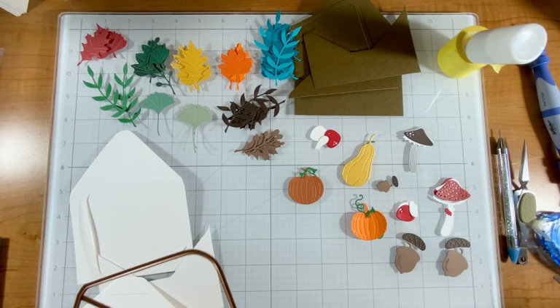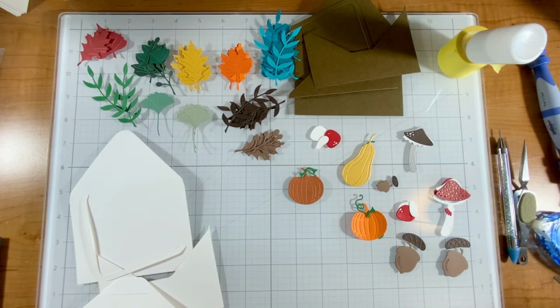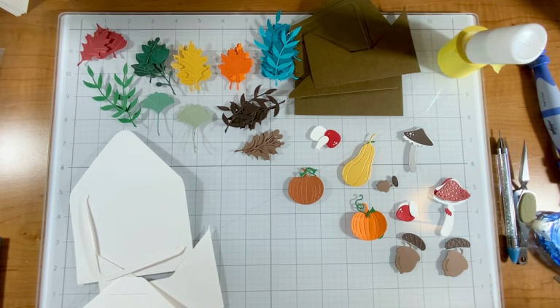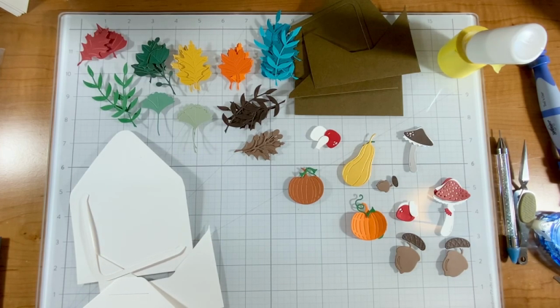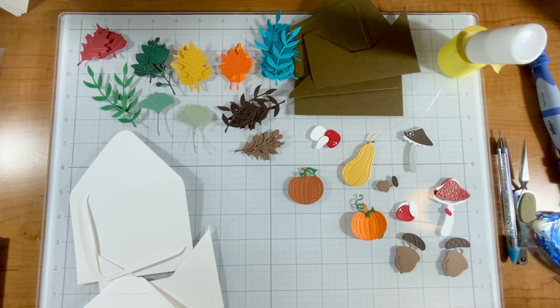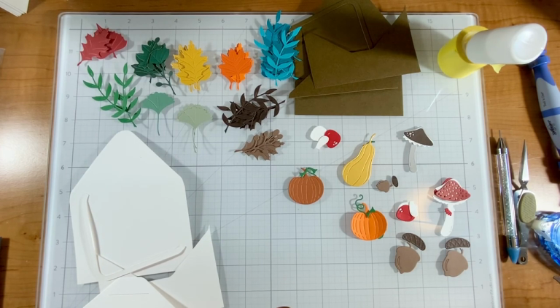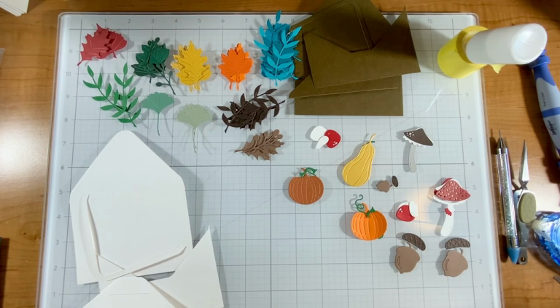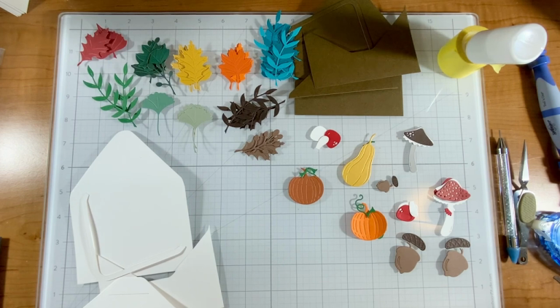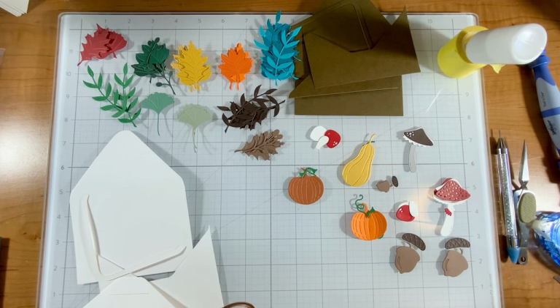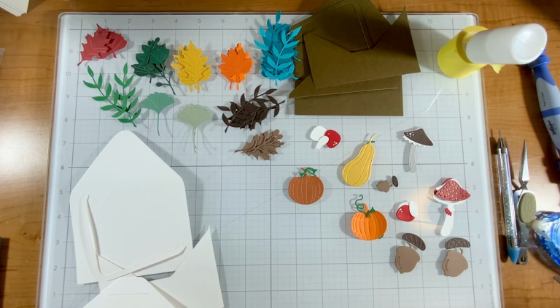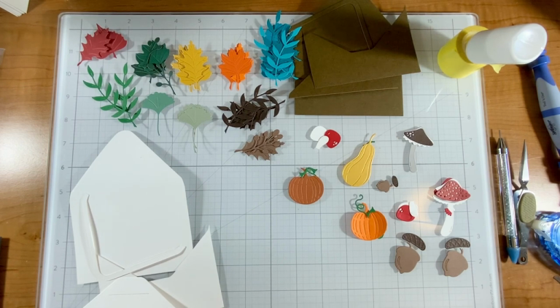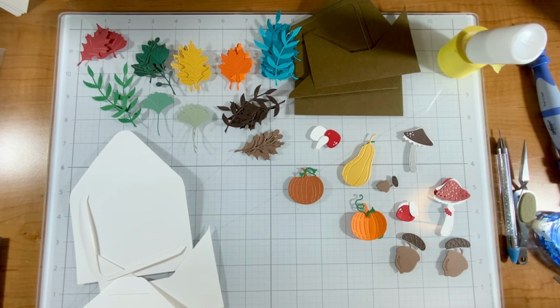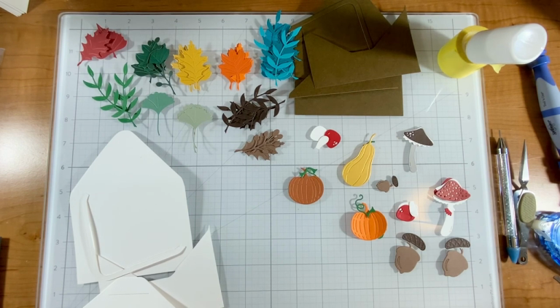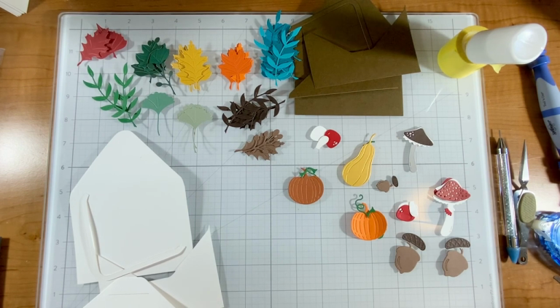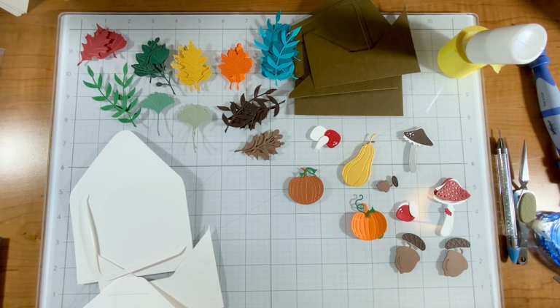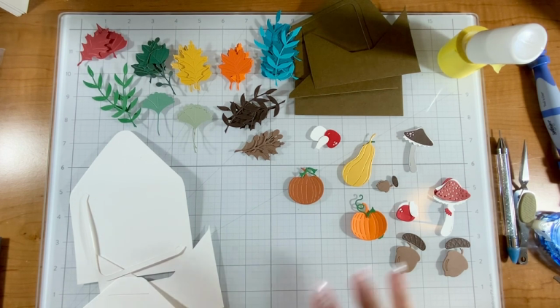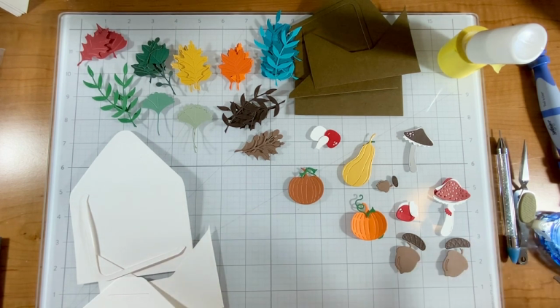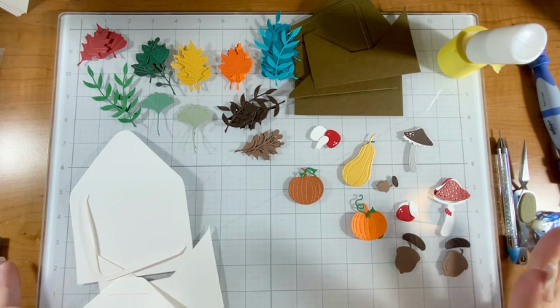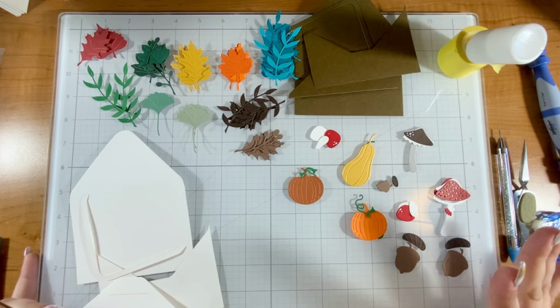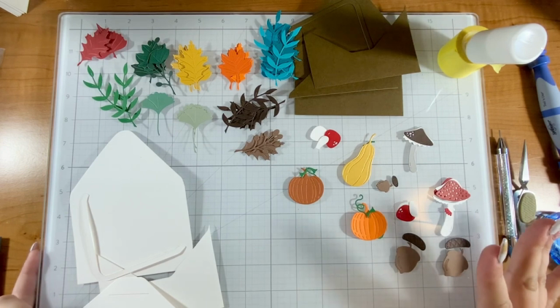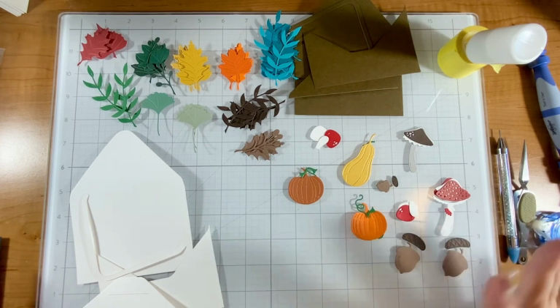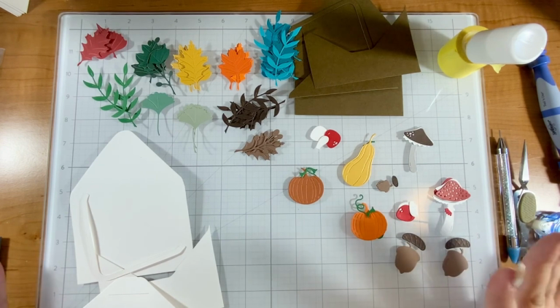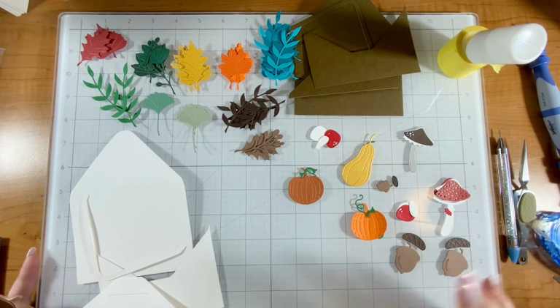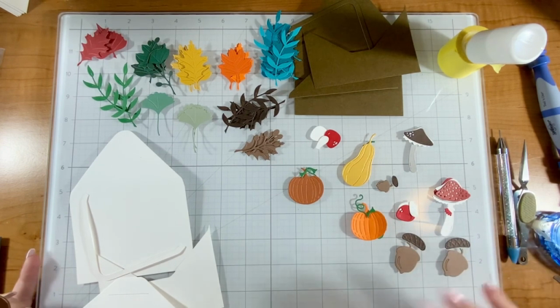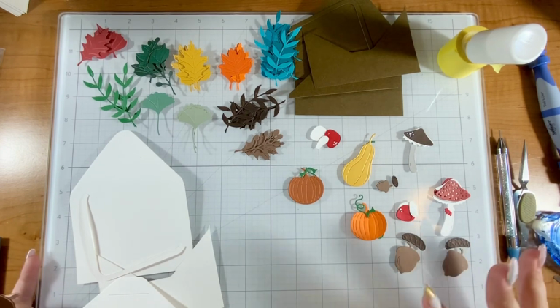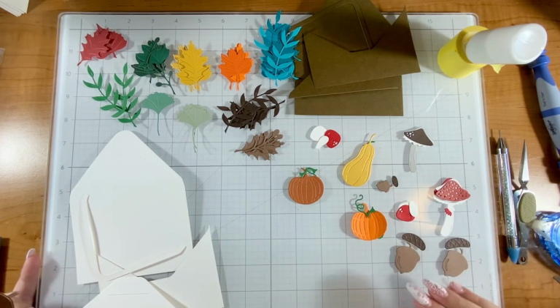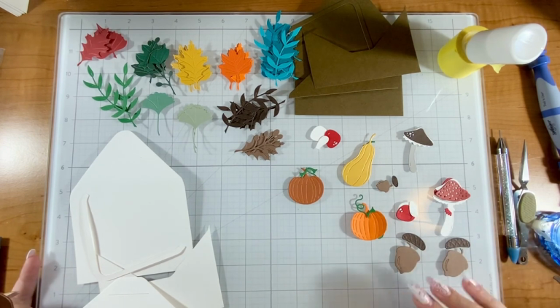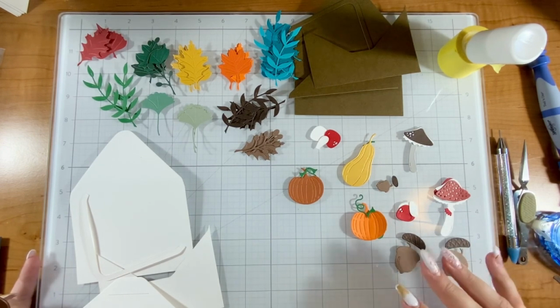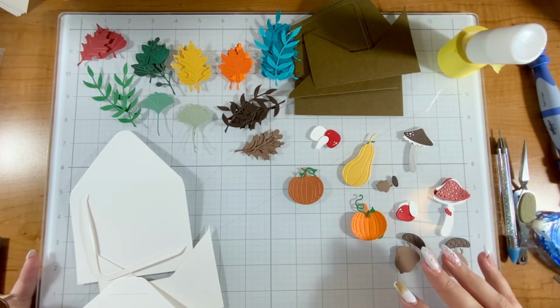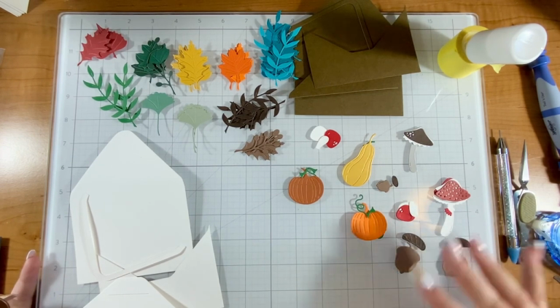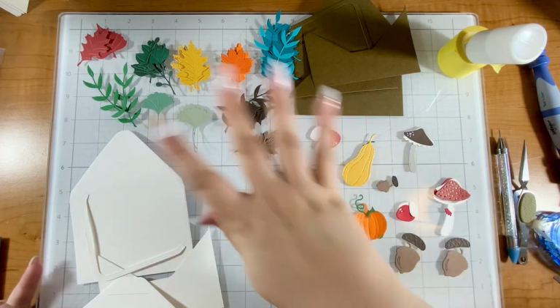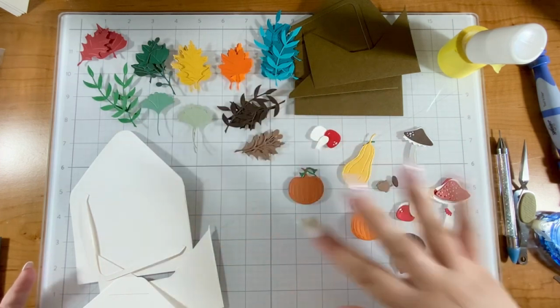Hello everyone, it's Justine. Today I'm going to show you three different projects using the Envelope of Wonder collection. This is such a fun one because it is seasonal — there is the Halloween Wonder, Christmas Wonder, and Autumn Wonder, which is this one.